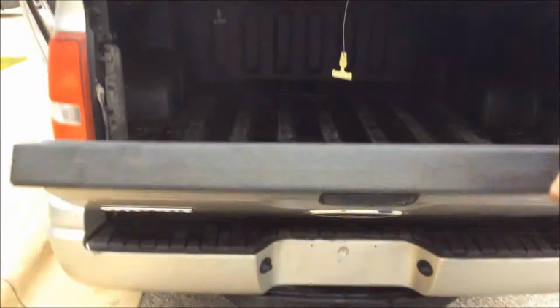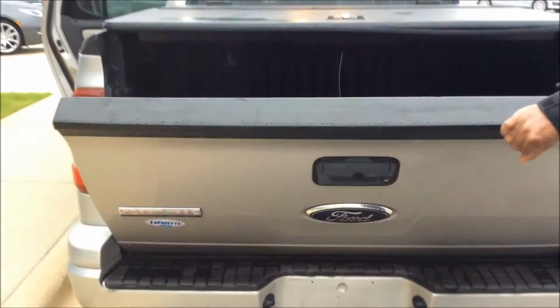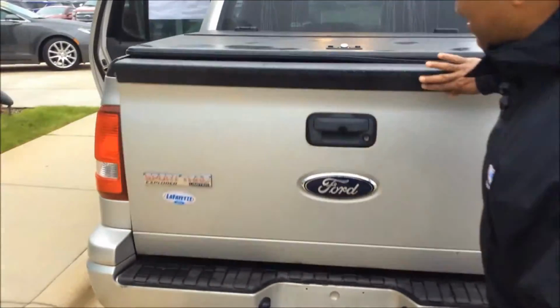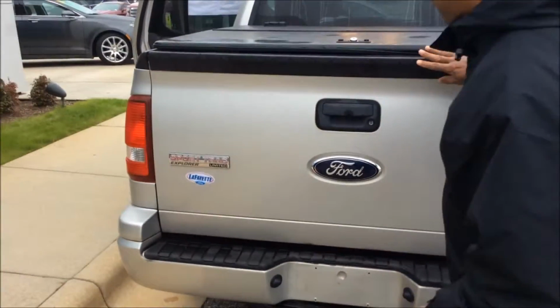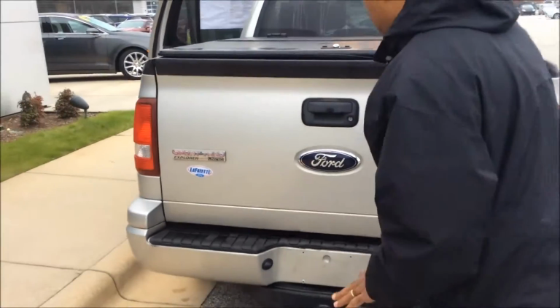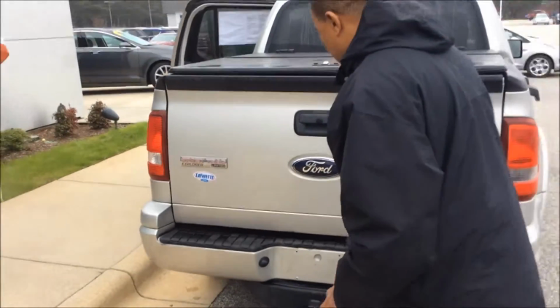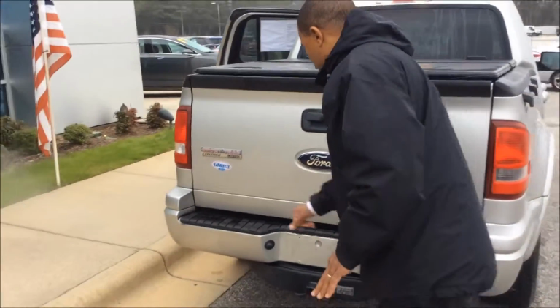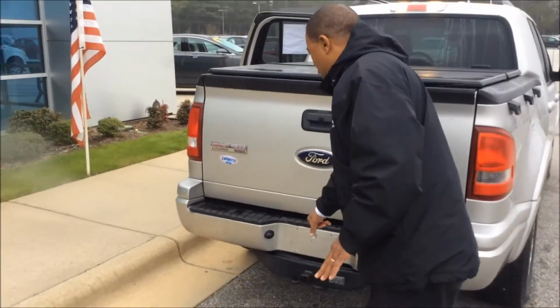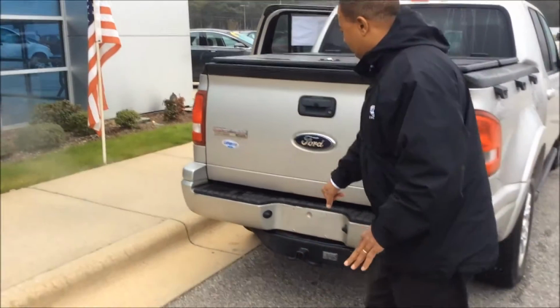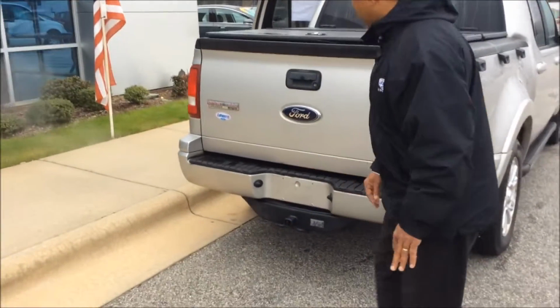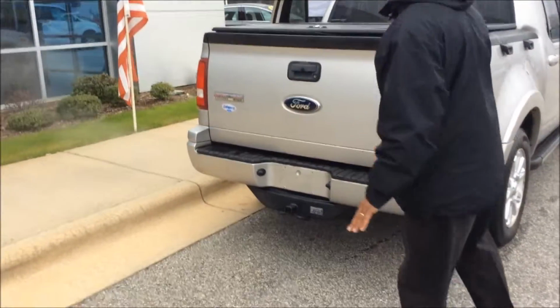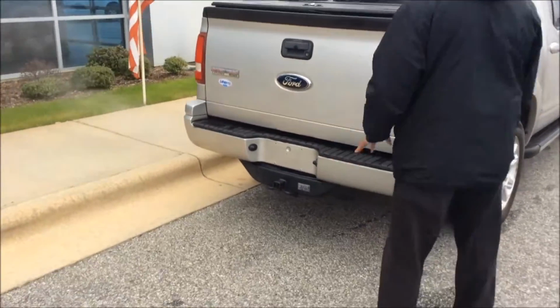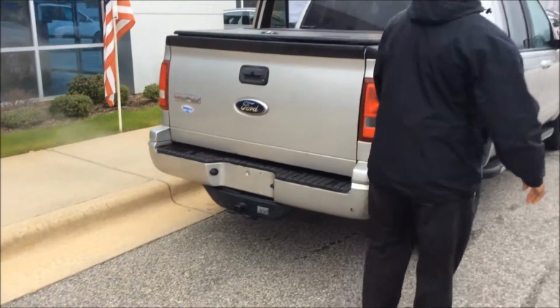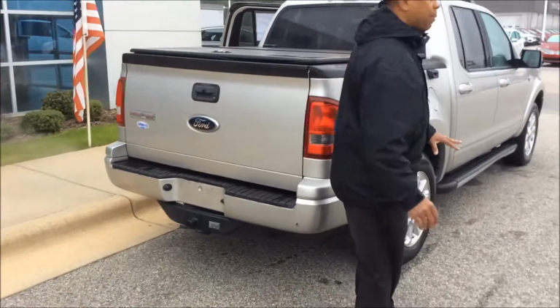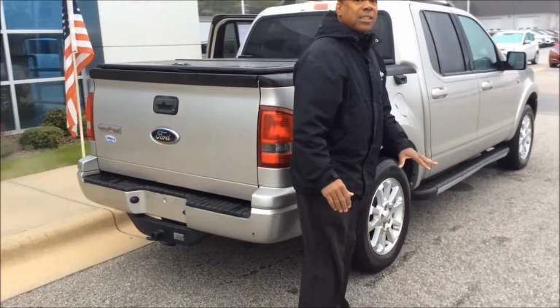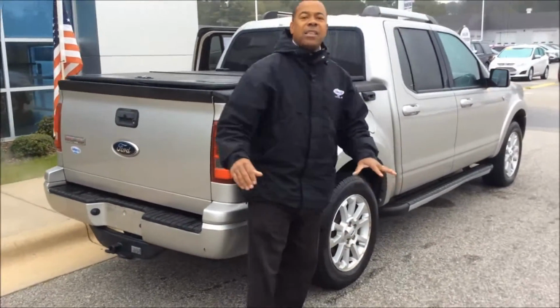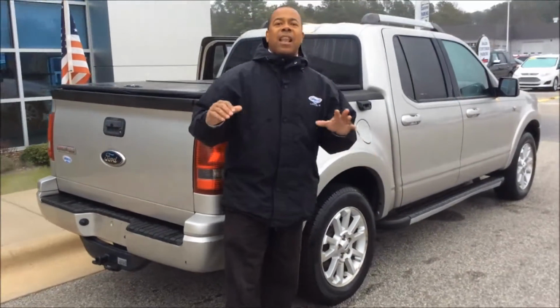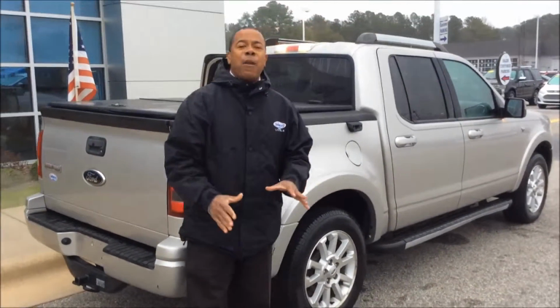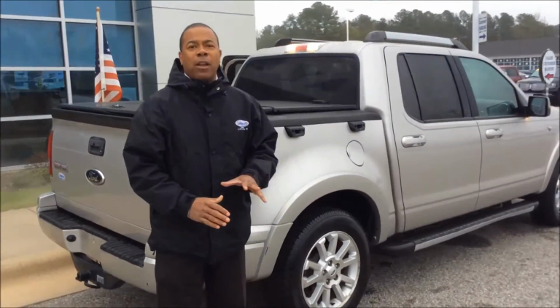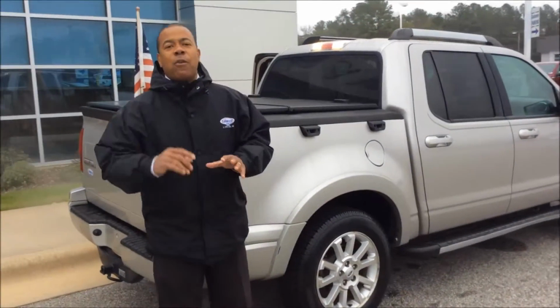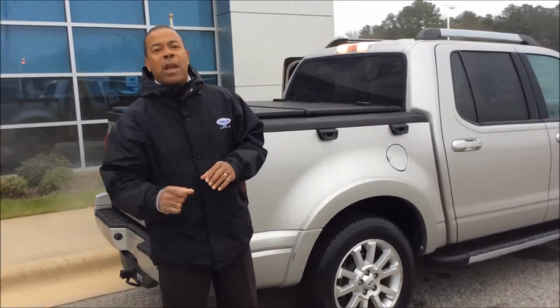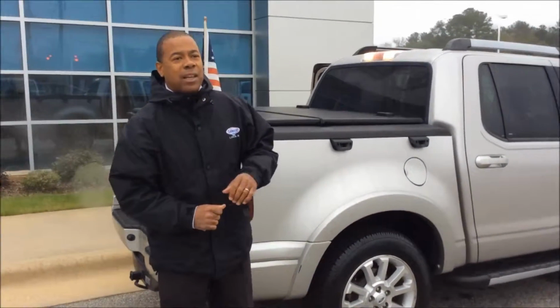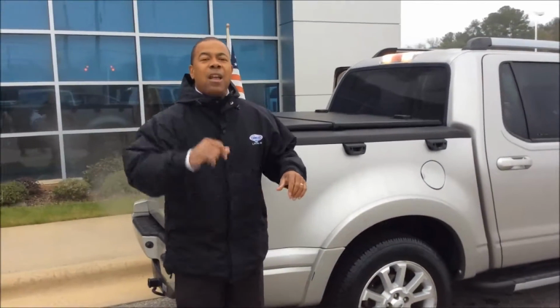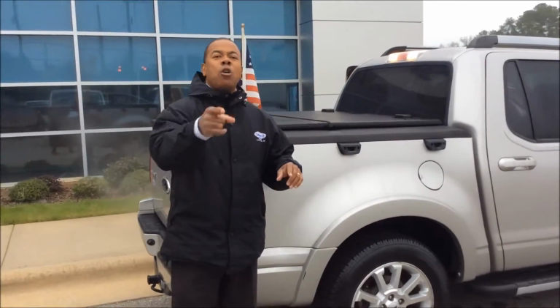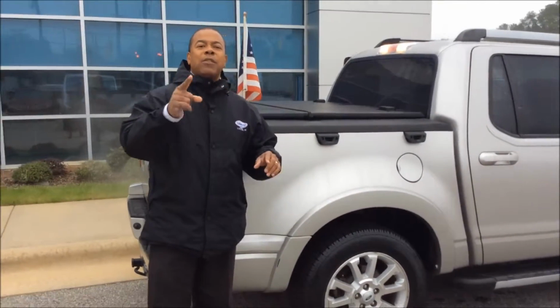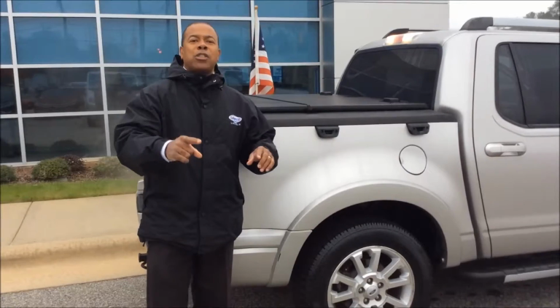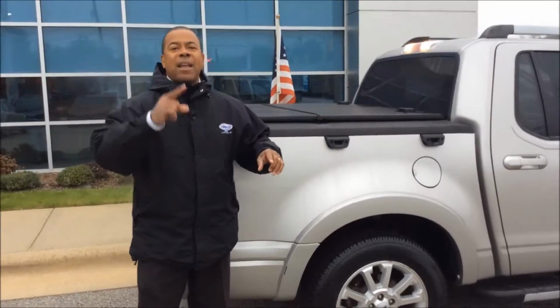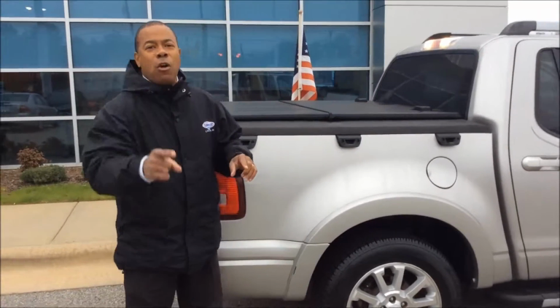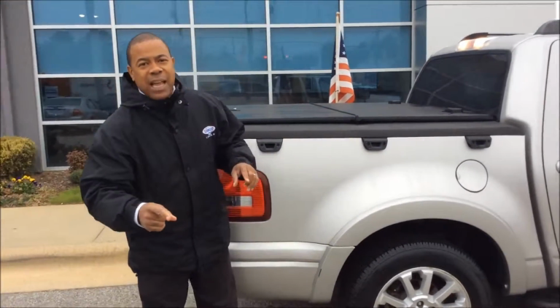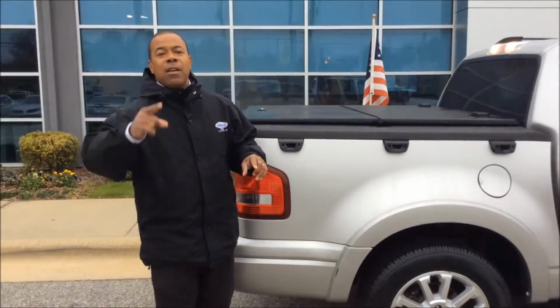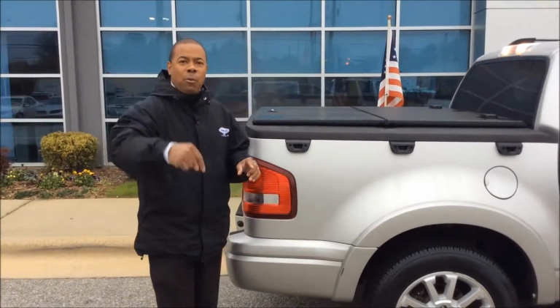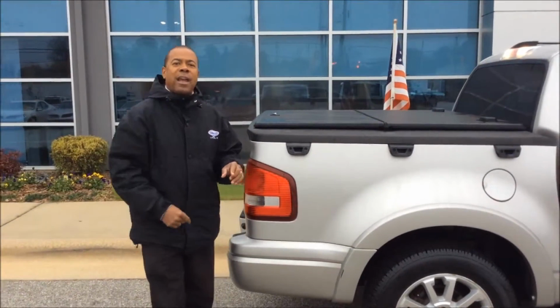Something you definitely want to take off road. Tow hook right here to support you. Come down and see us at Lafayette Ford Lincoln for a great deal. 07 Sport Trac — don't miss out, come on down.